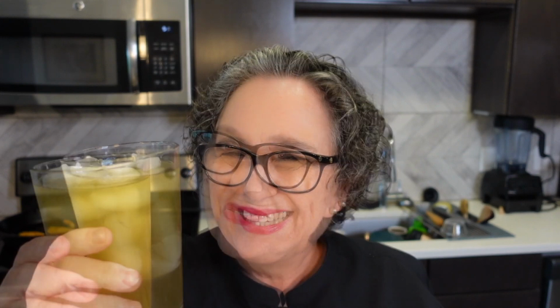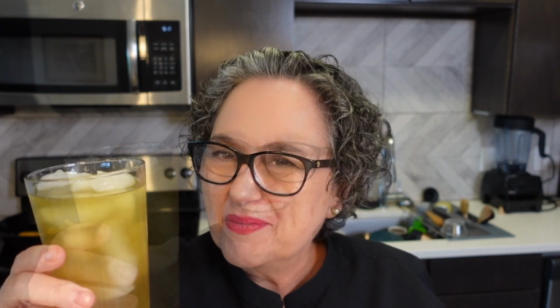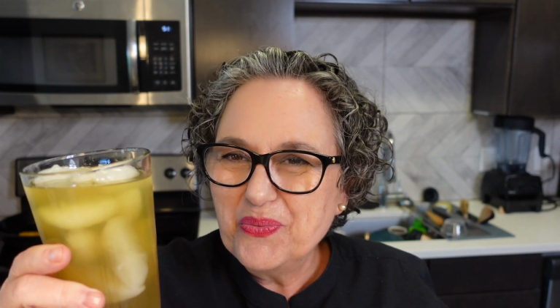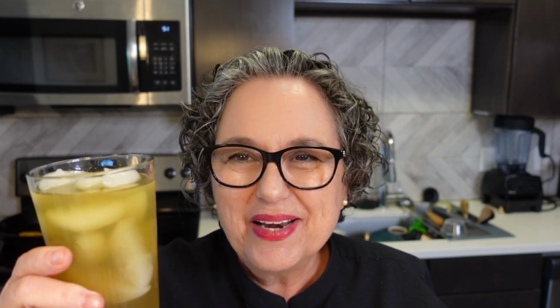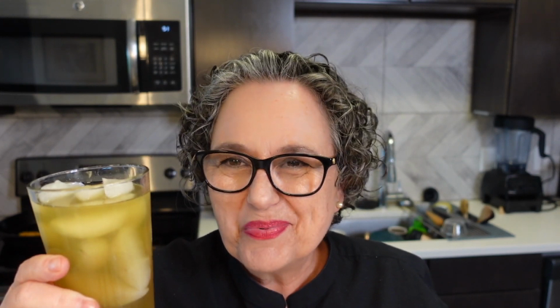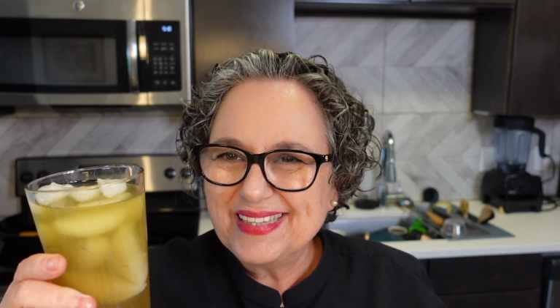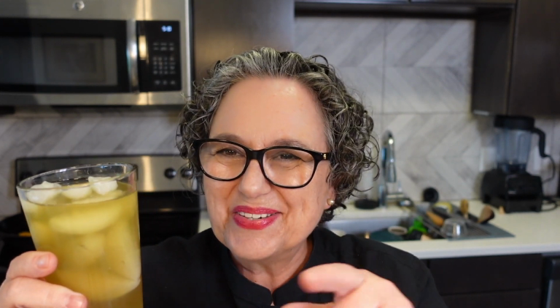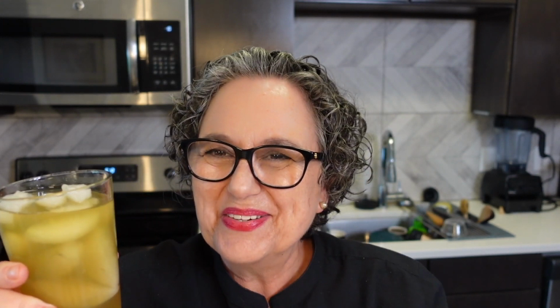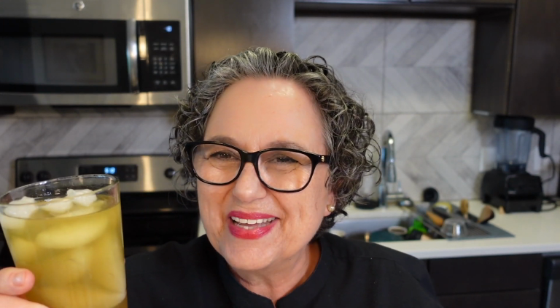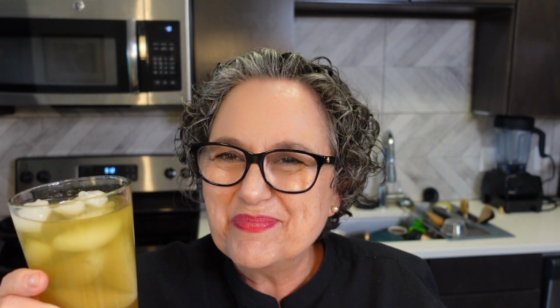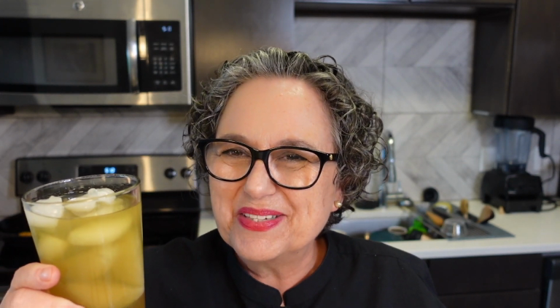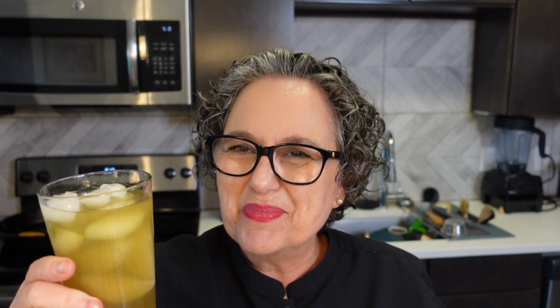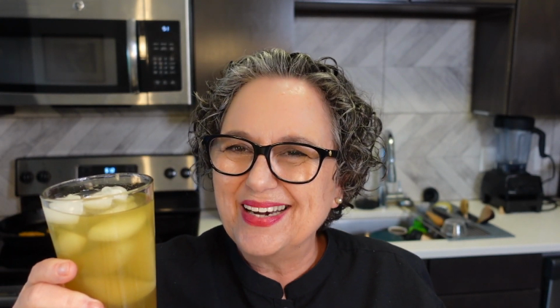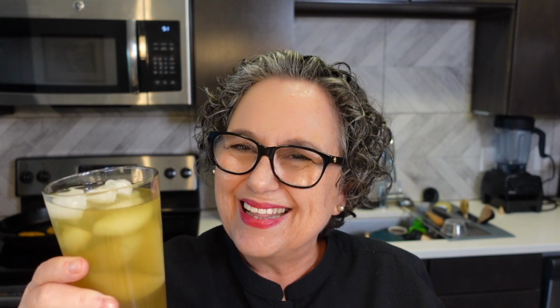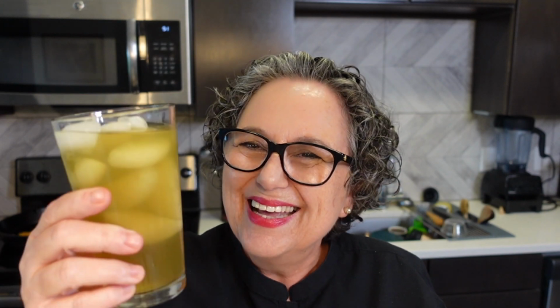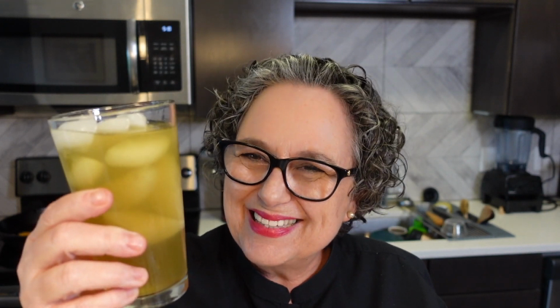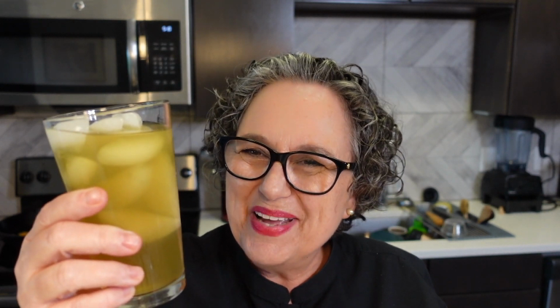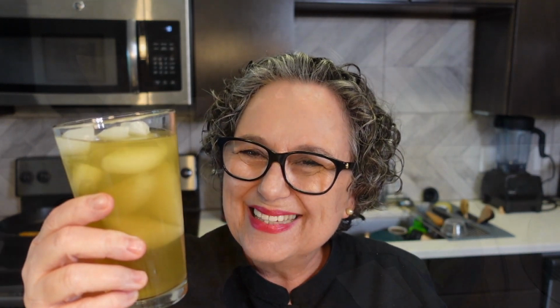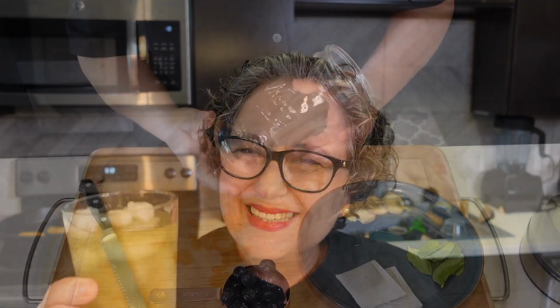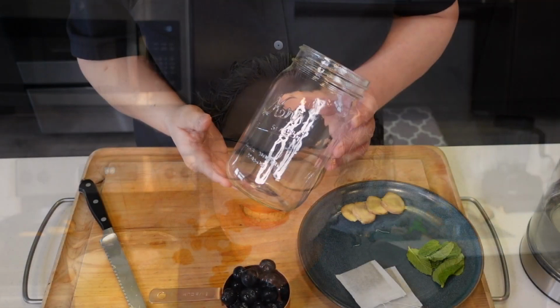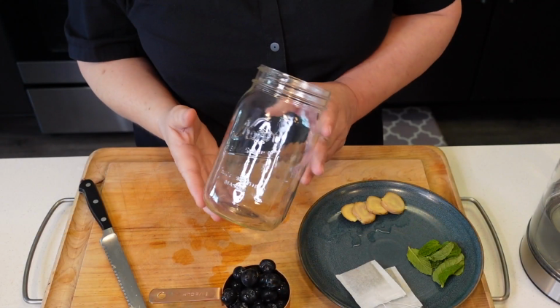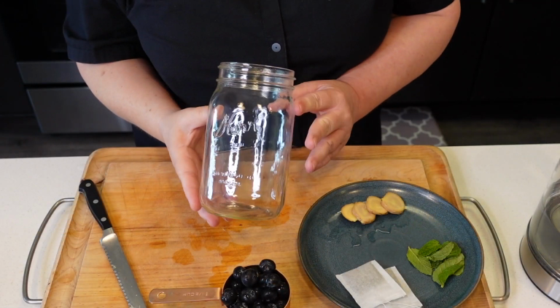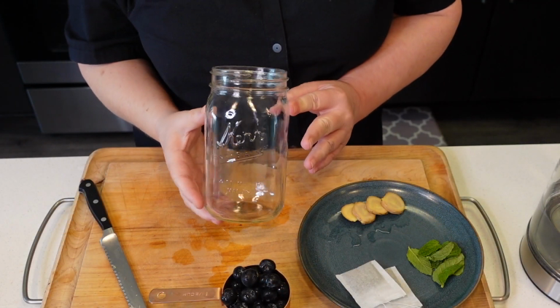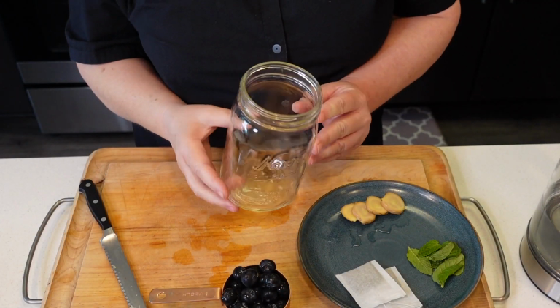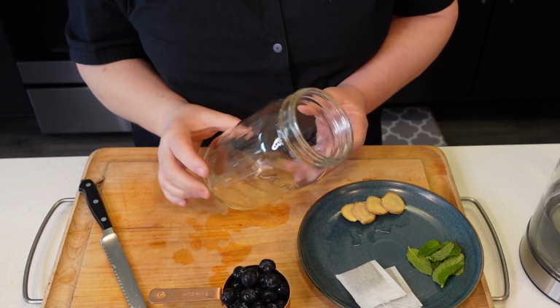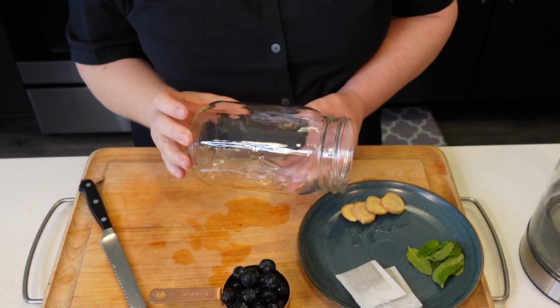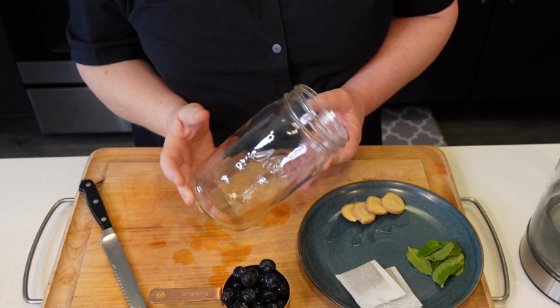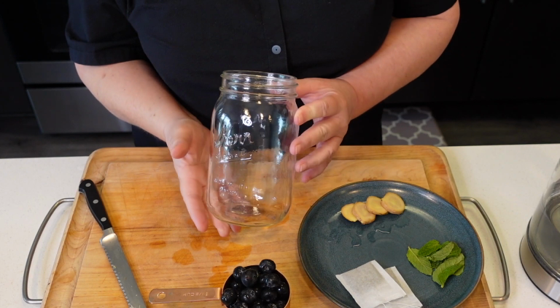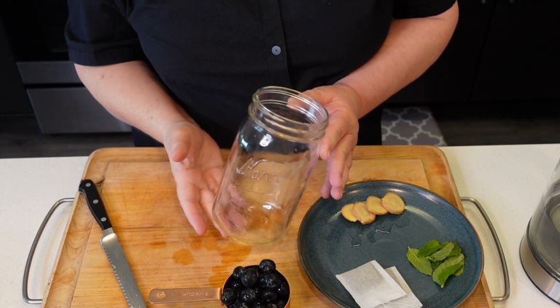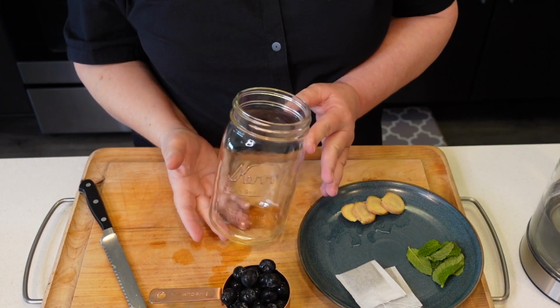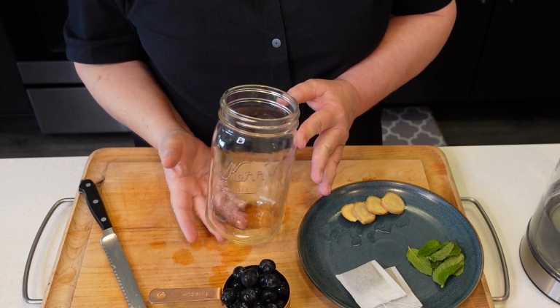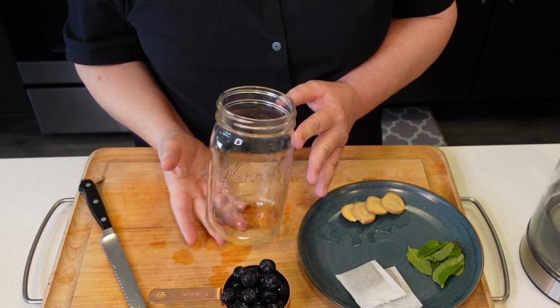If you haven't subscribed, I'd really appreciate that. Turn on the notification button so you don't miss out on anything, and let's go make this. I'm using a one-quart, four-cup, one-liter jar to make this tea.